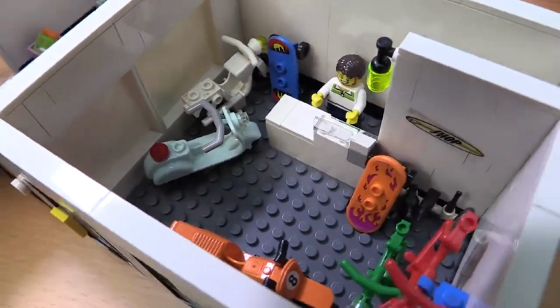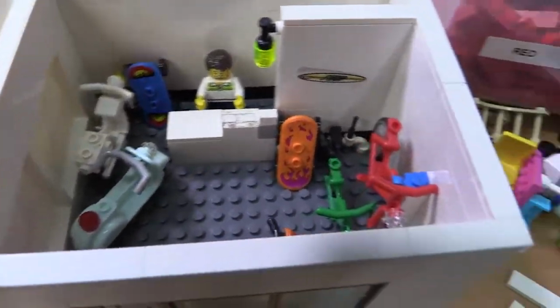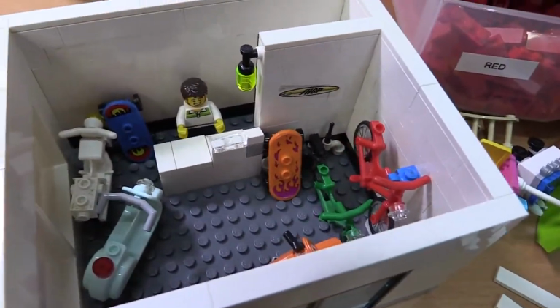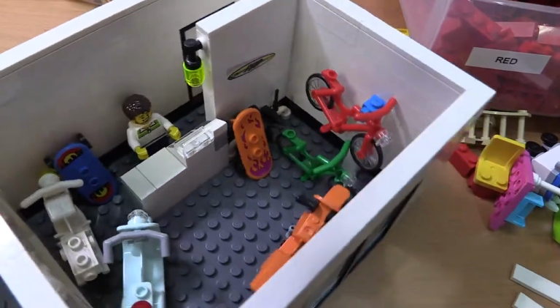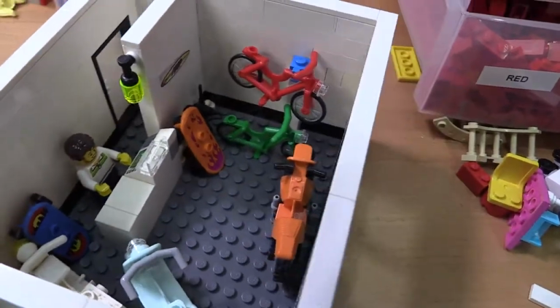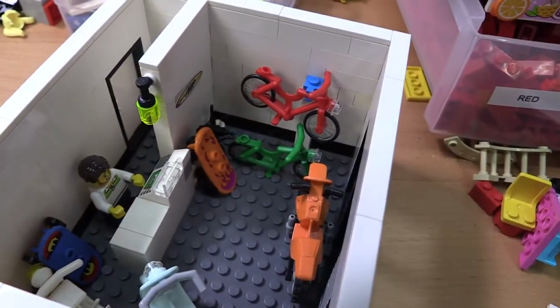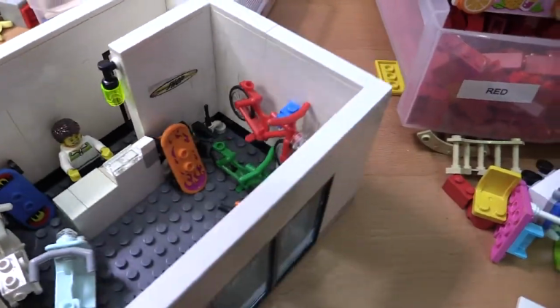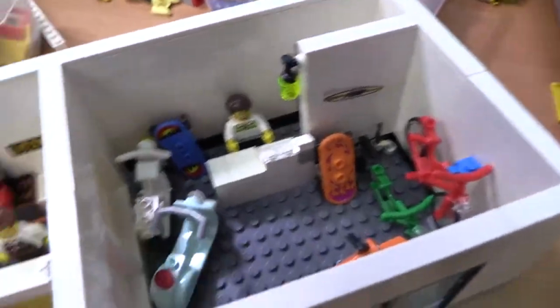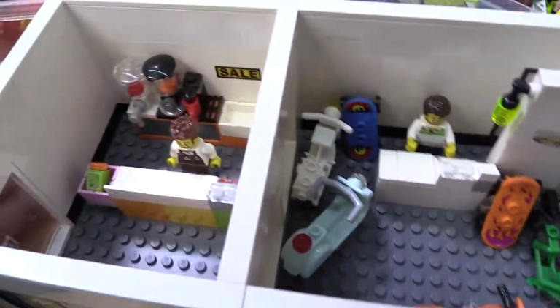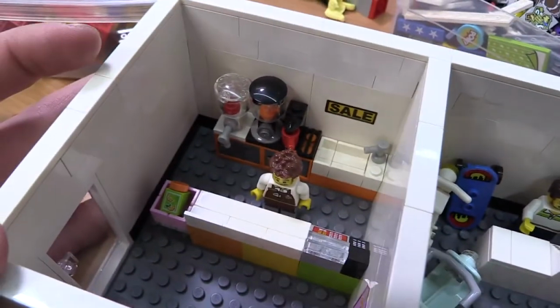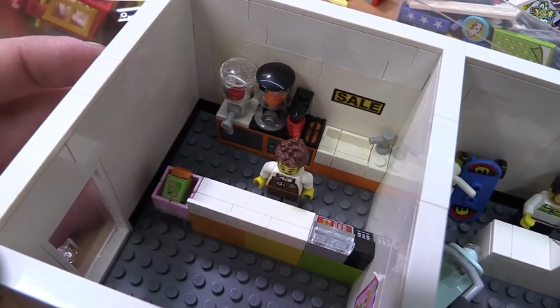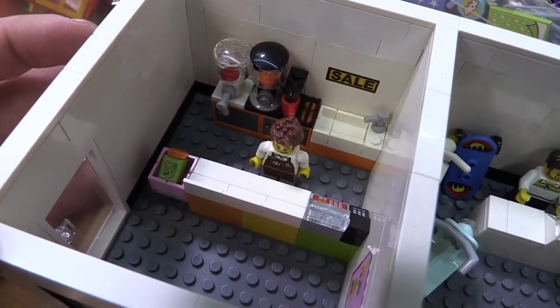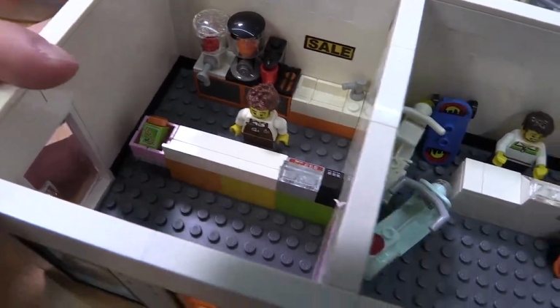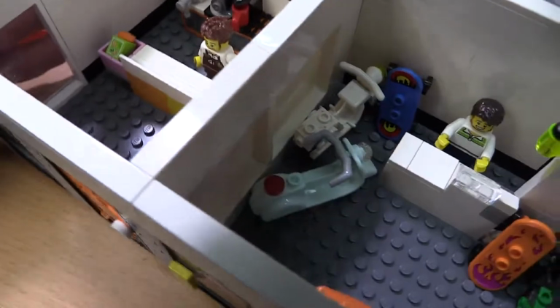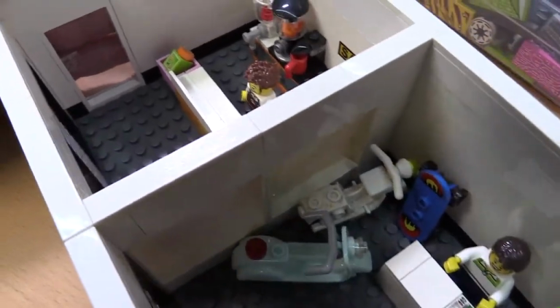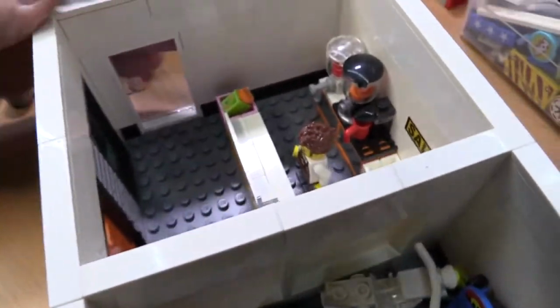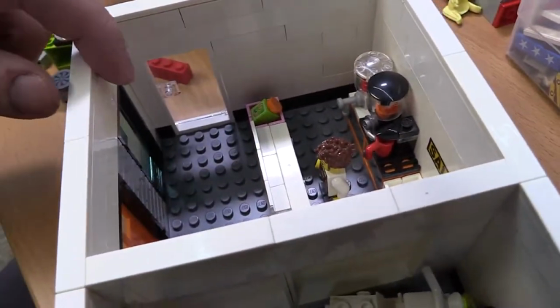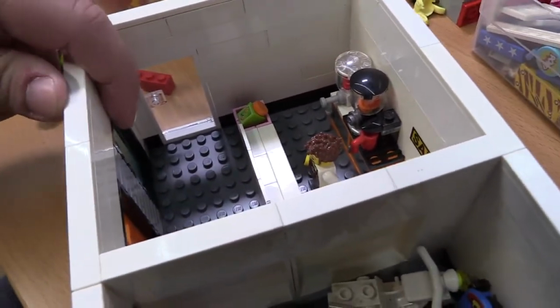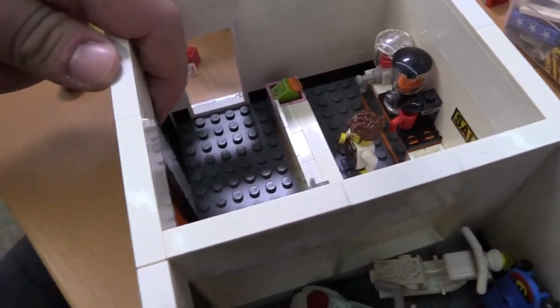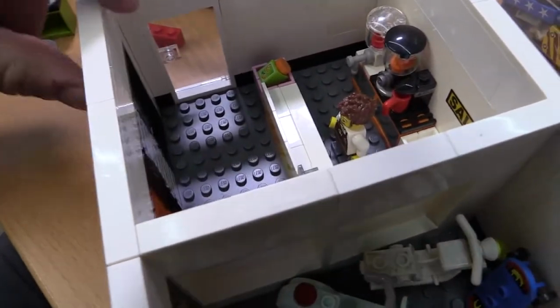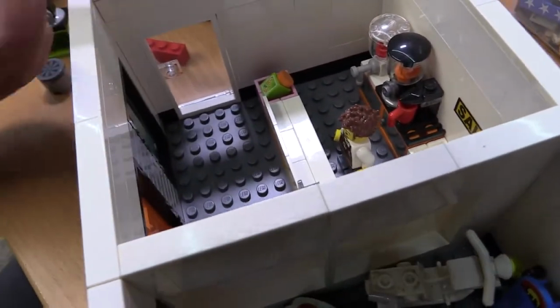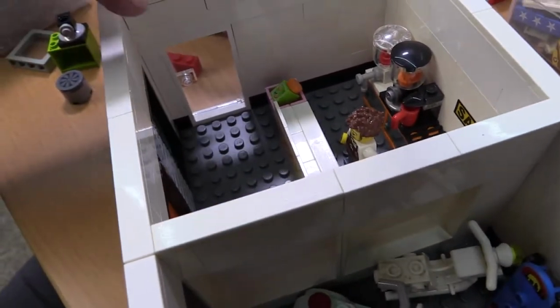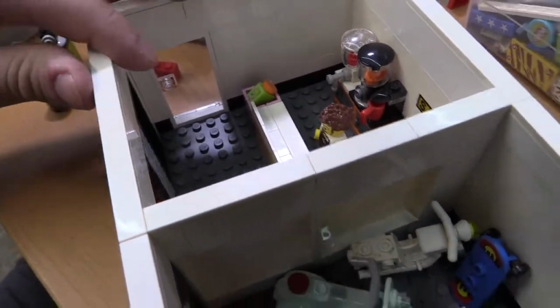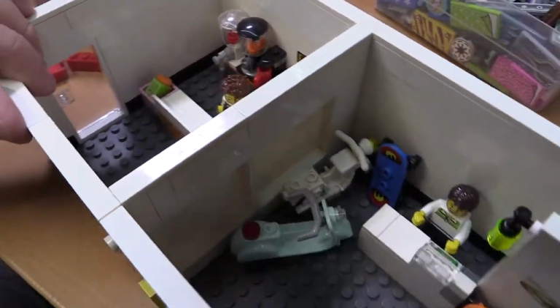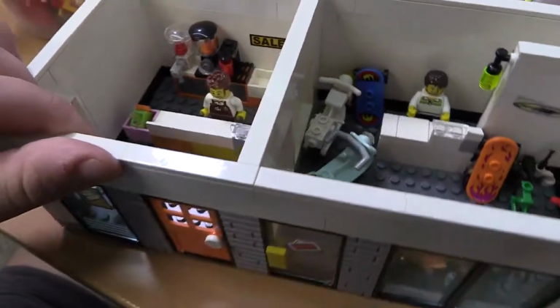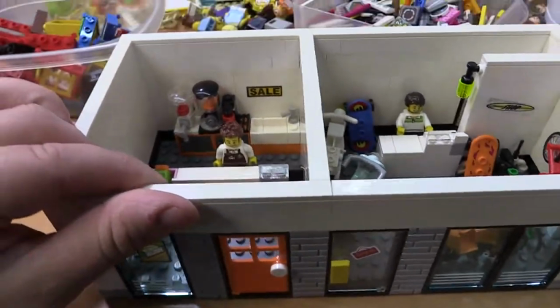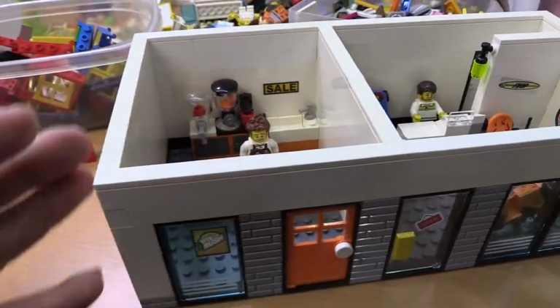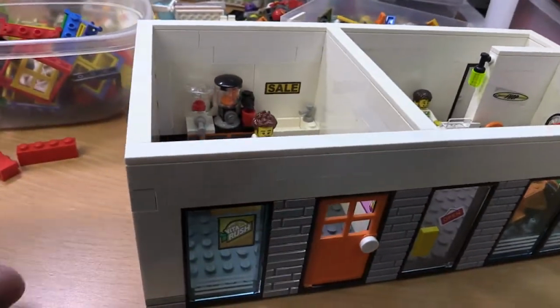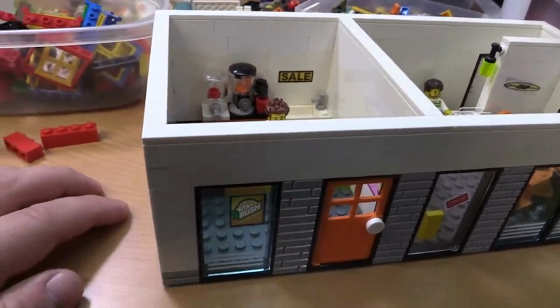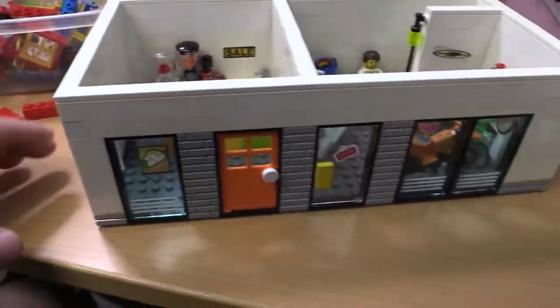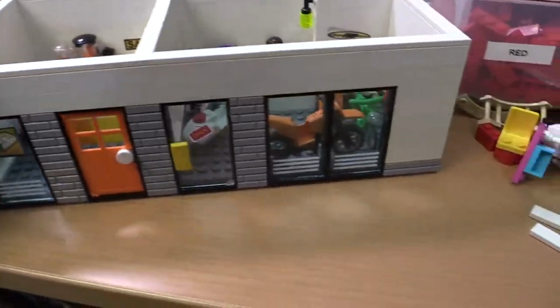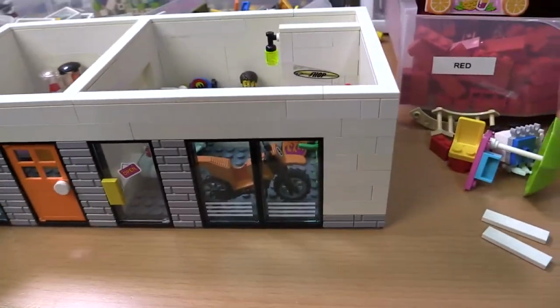We got all the bikes in. And then this is all complete. I can't add any seating inside because we have both doors right there, so the seating is going to be mostly outside for that.